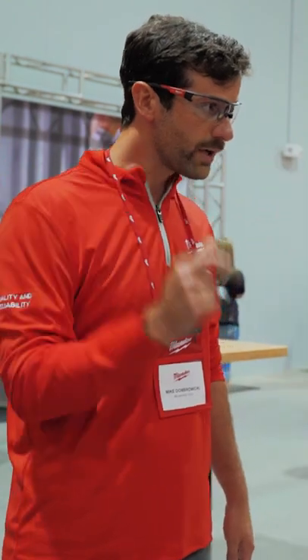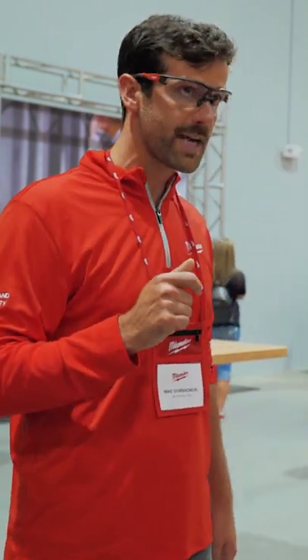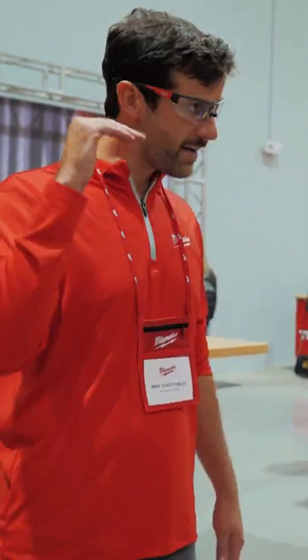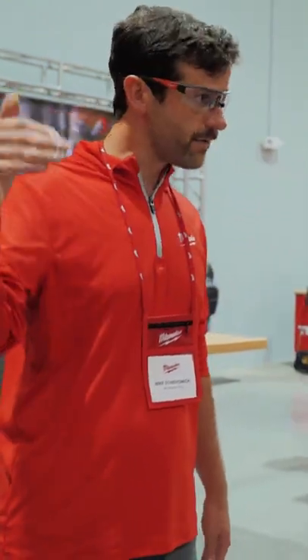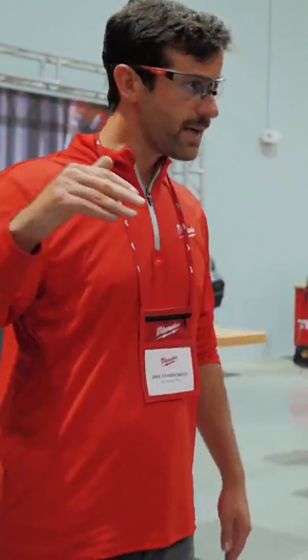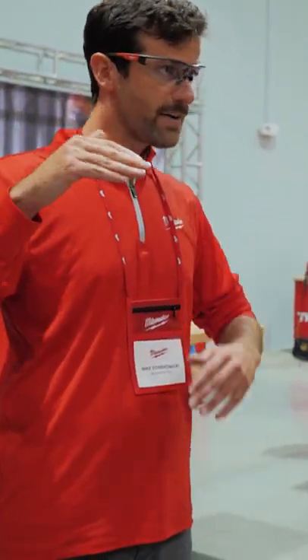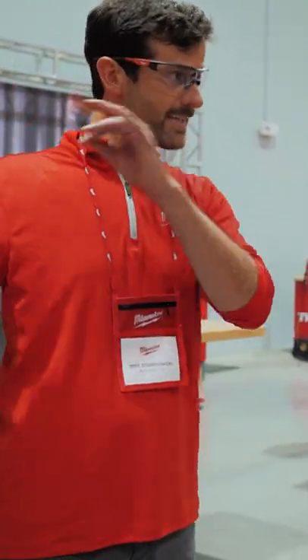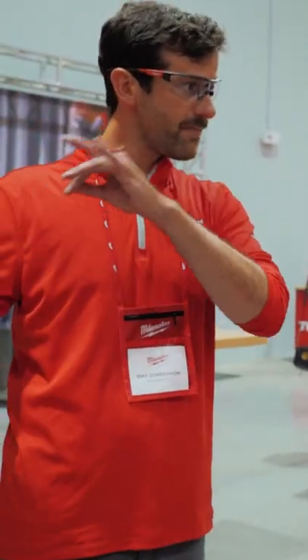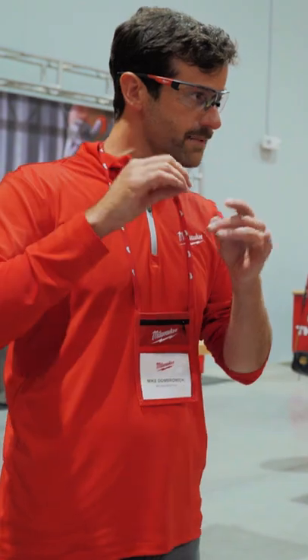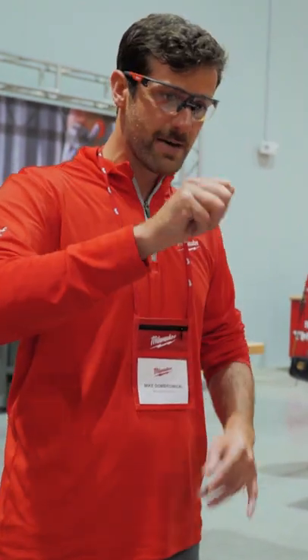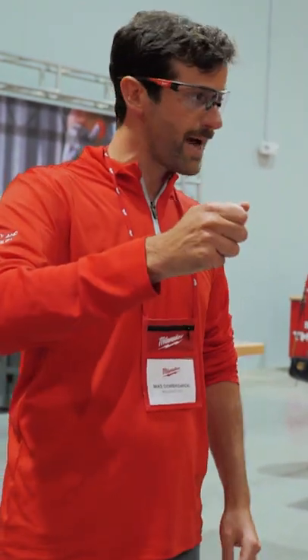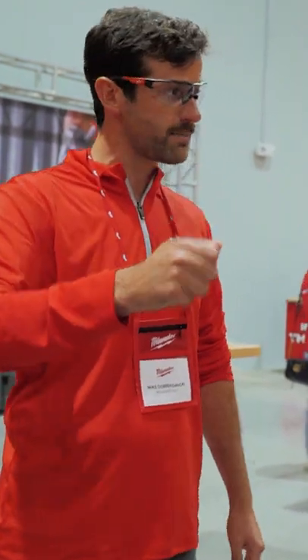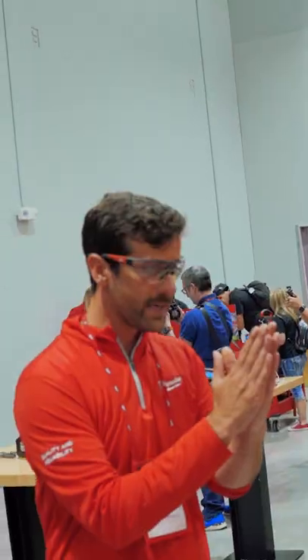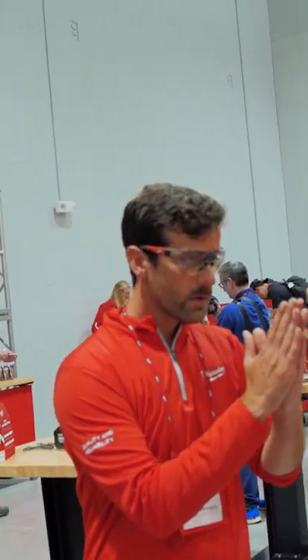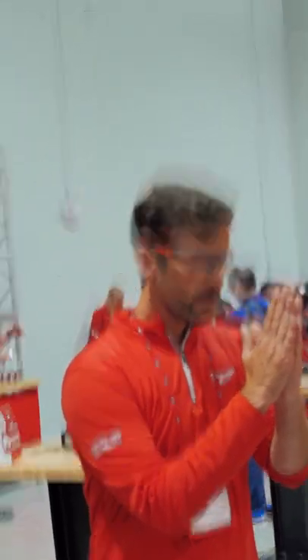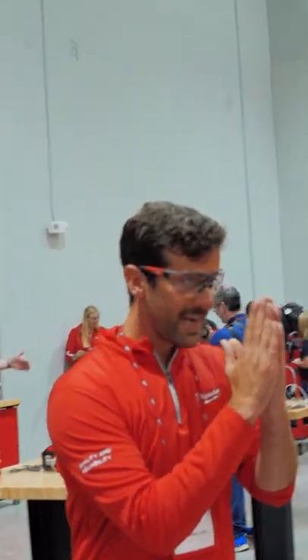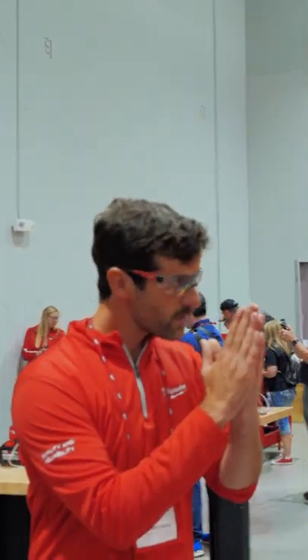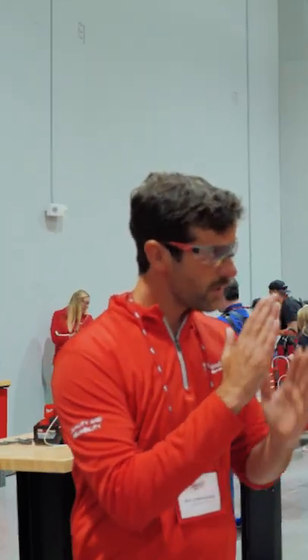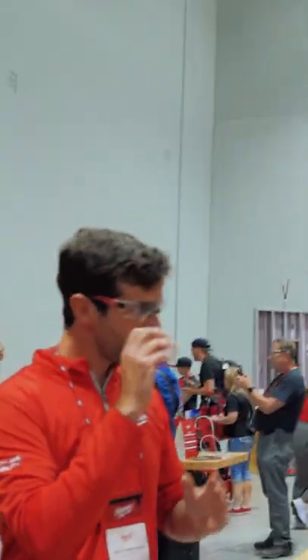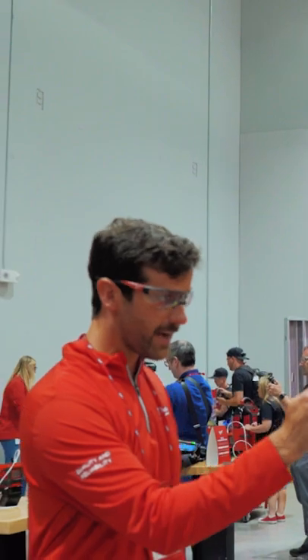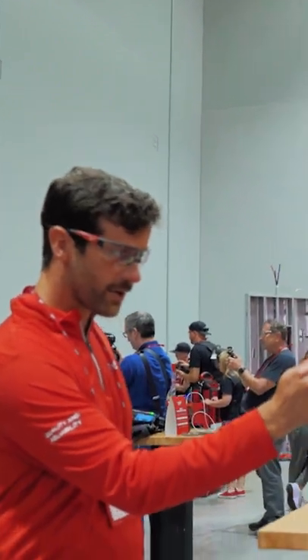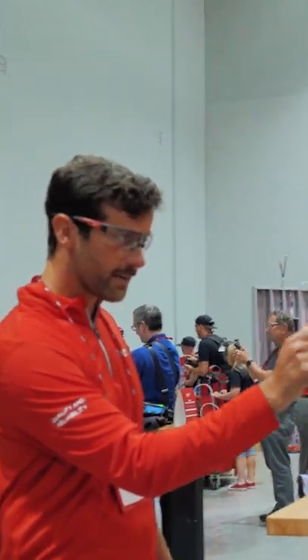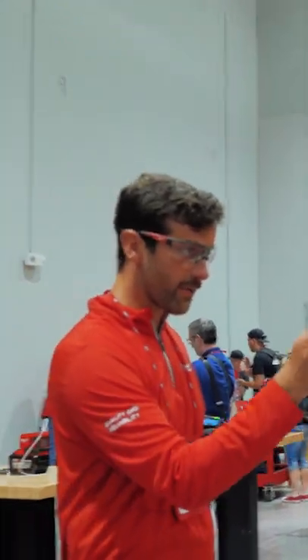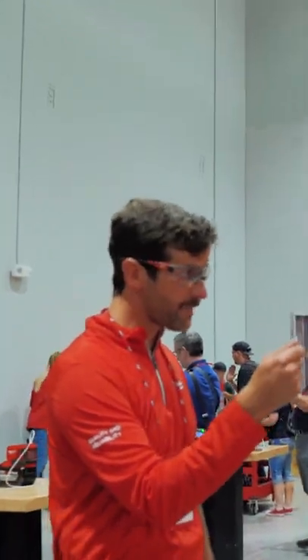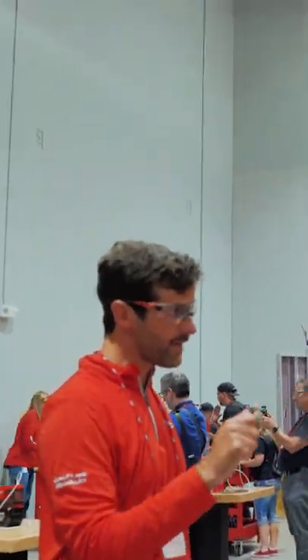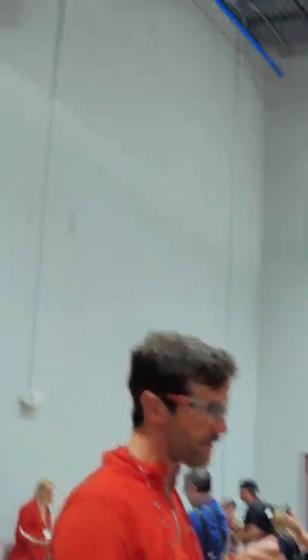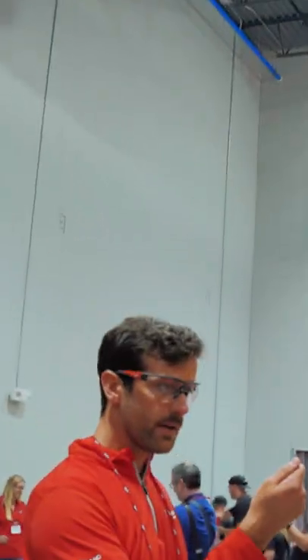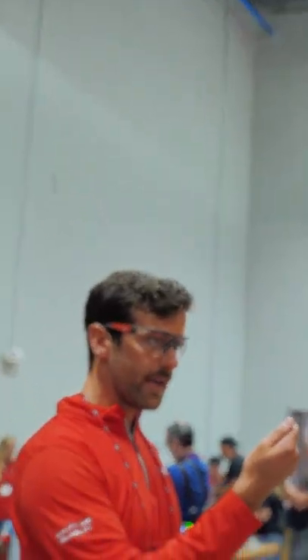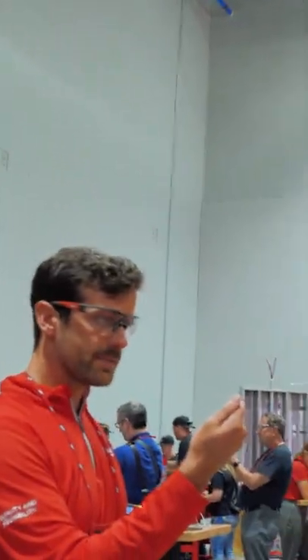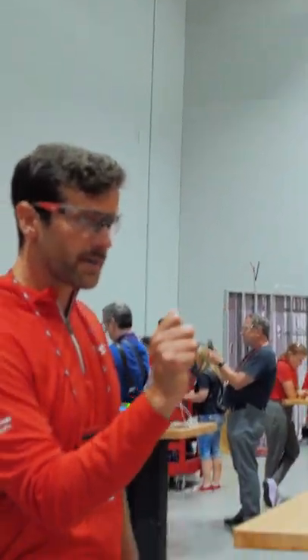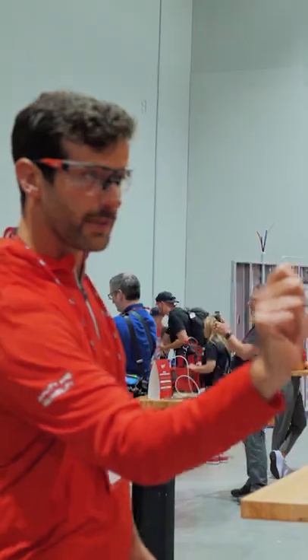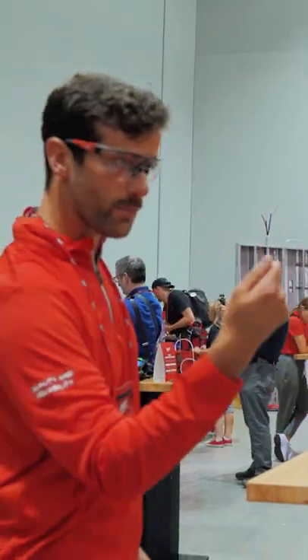Real-time data monitoring at the next level is having that data be fed back to the machine and make automatic adjustments. We can use cameras to be able to say, is this good or bad? Either from a cosmetic or conventional standpoint. Didn't grind it enough — grind it more.